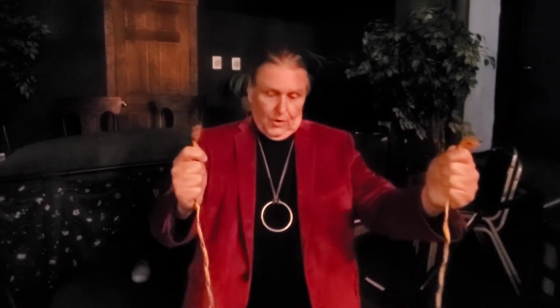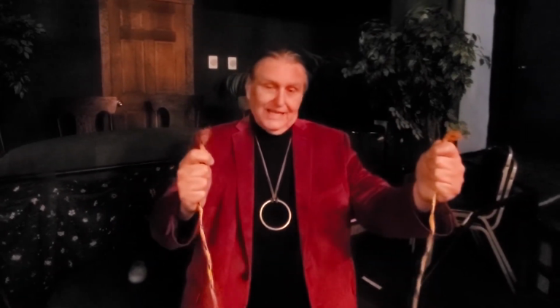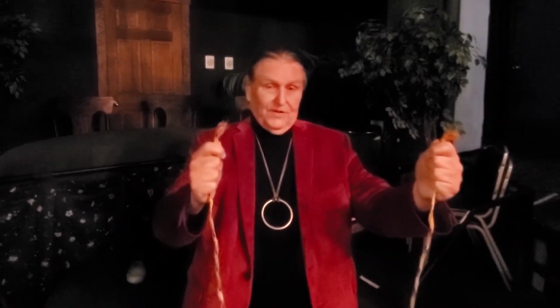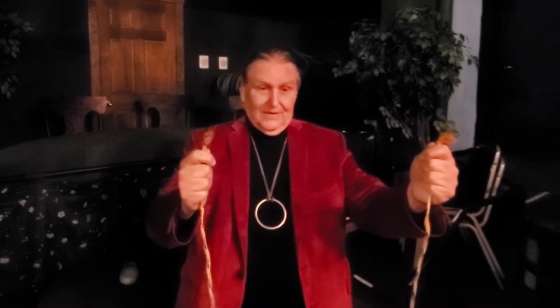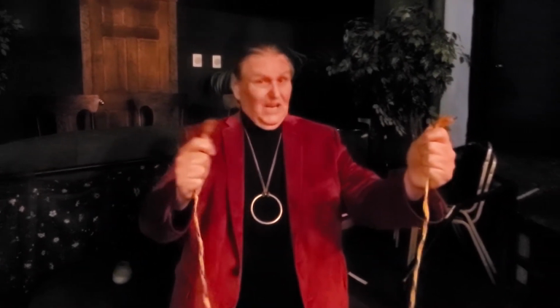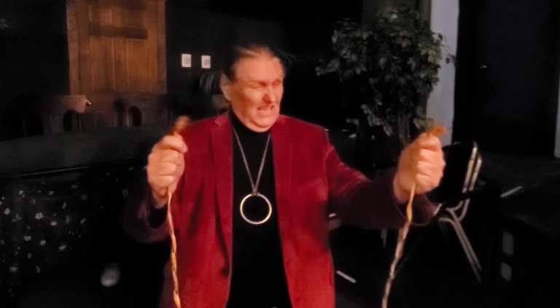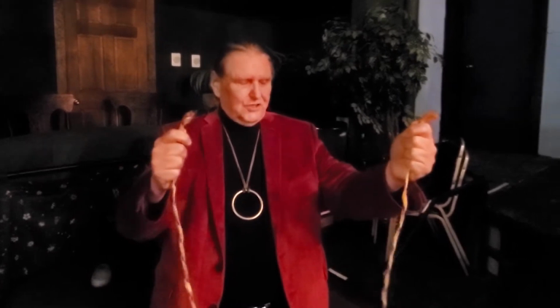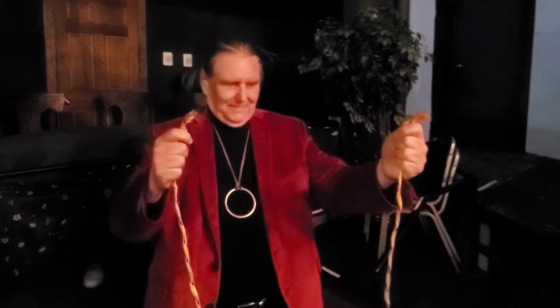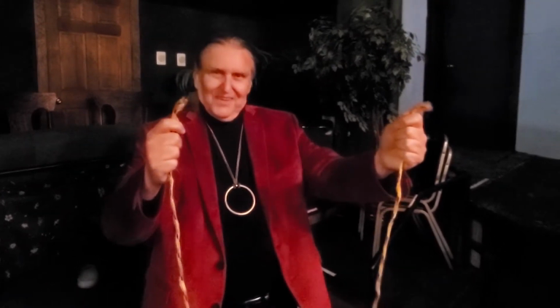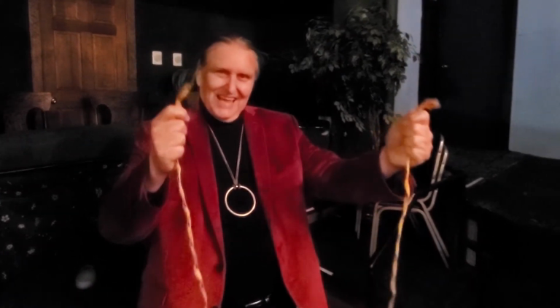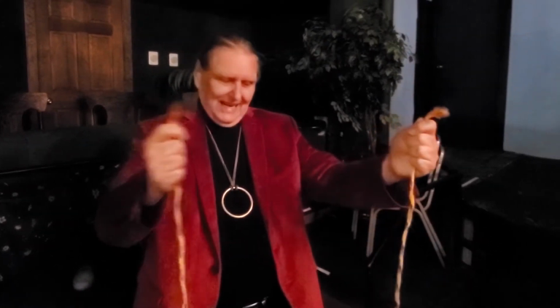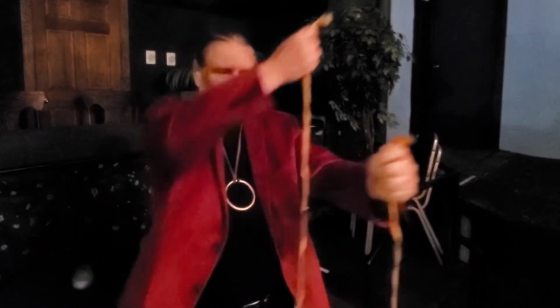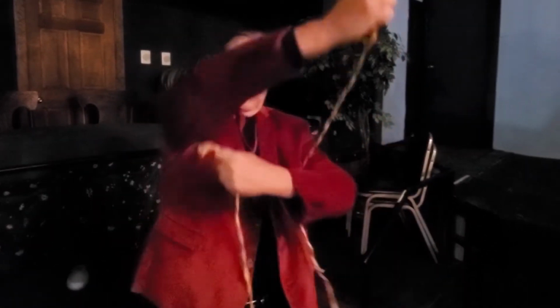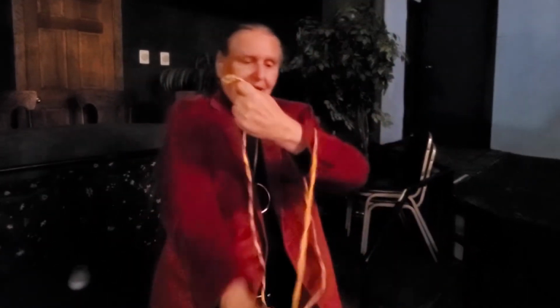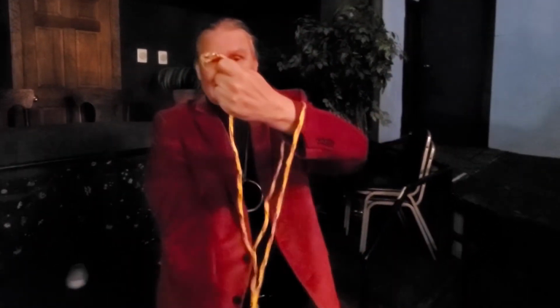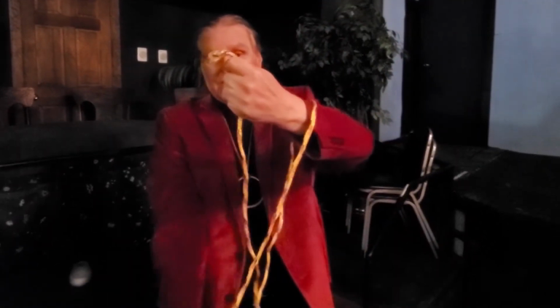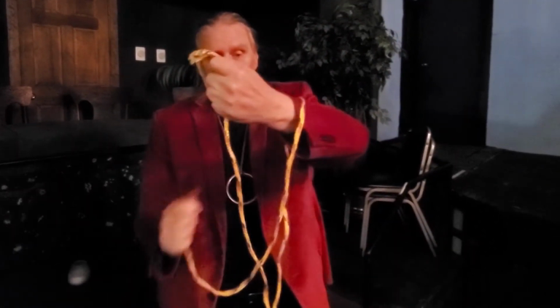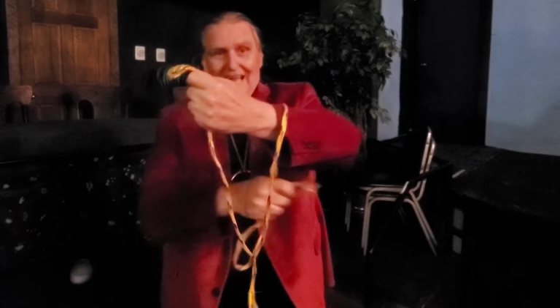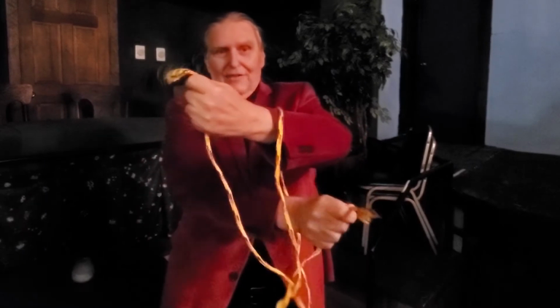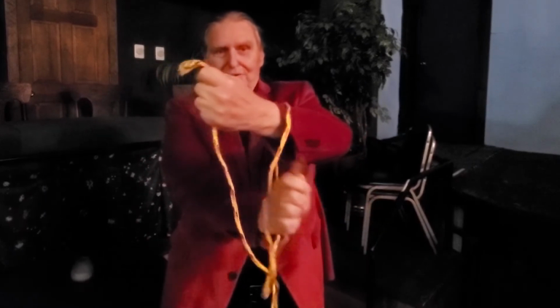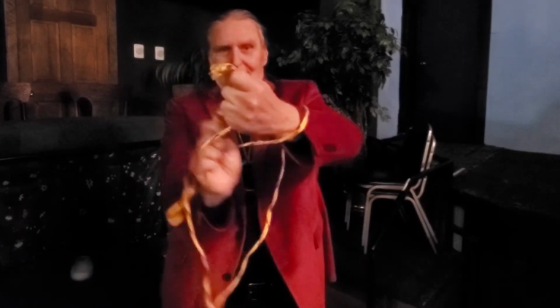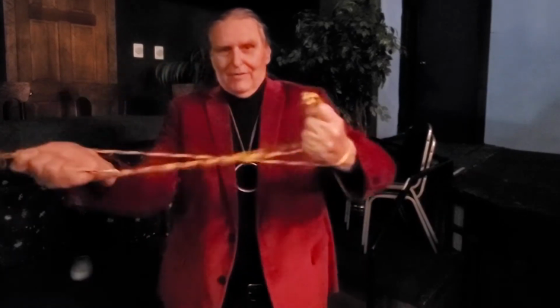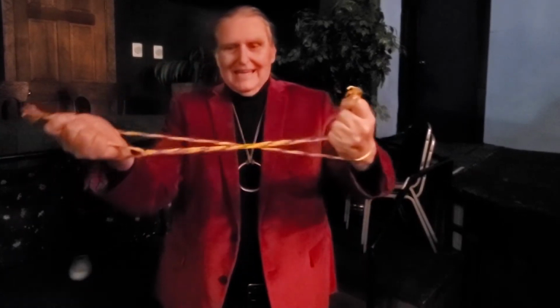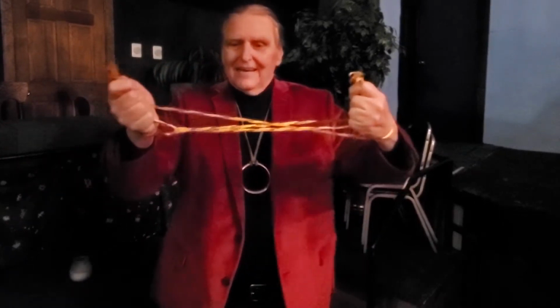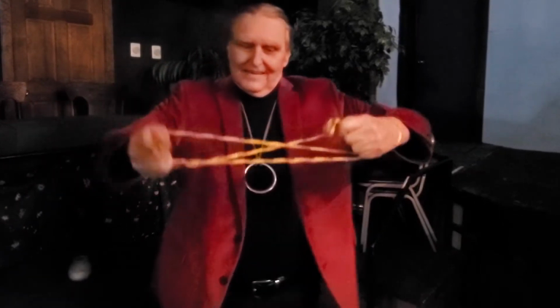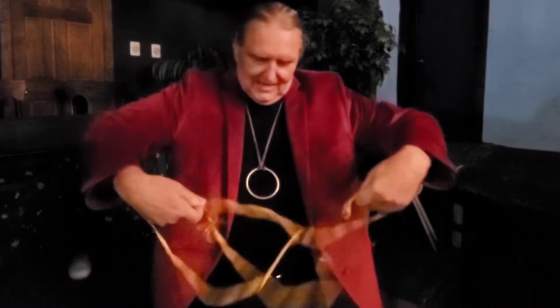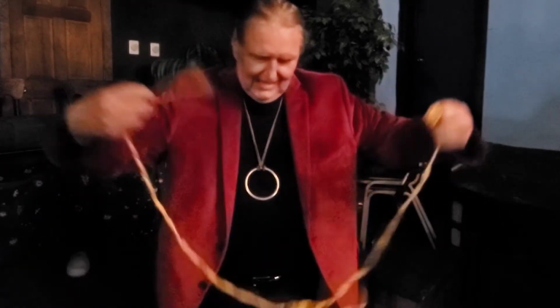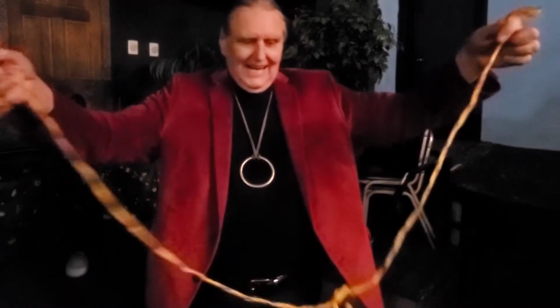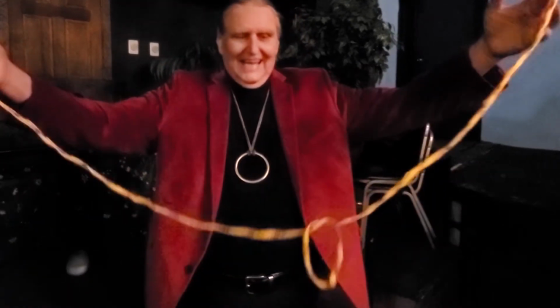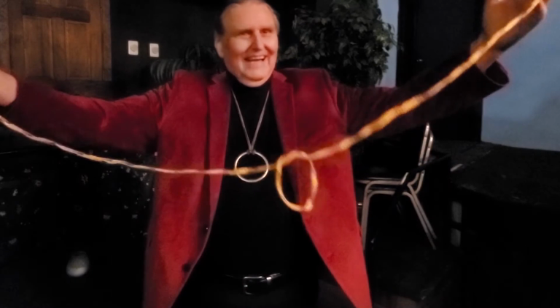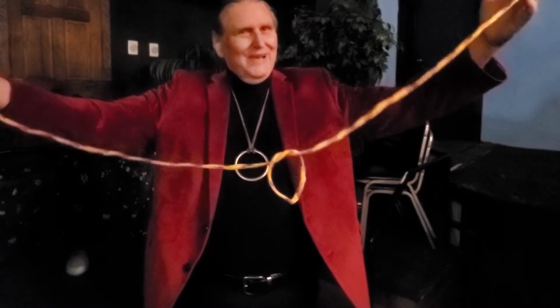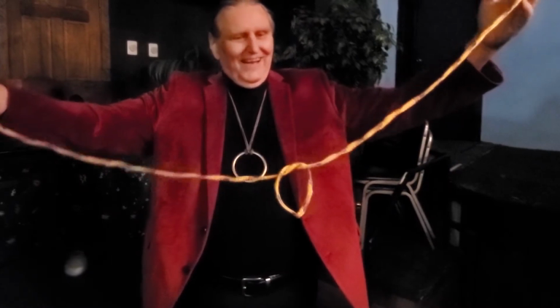Hold on to the ends. If you let go of the ends, that's cheating. Okay, take it, put it over your hand like this, put this hand back through, that one through like that, toss it off the end of your hand like that, and then you have a knot.